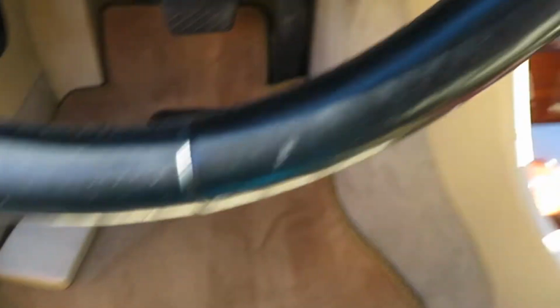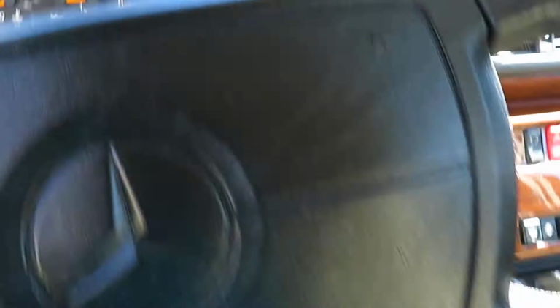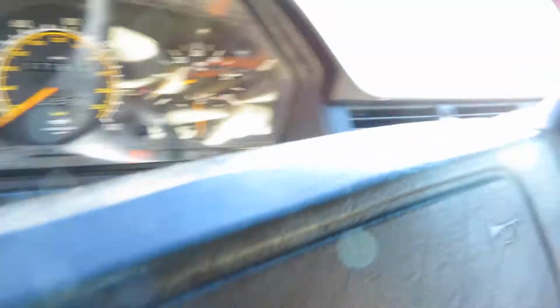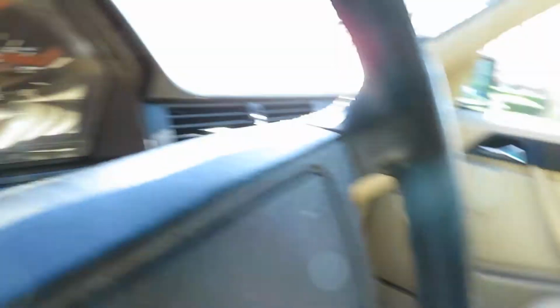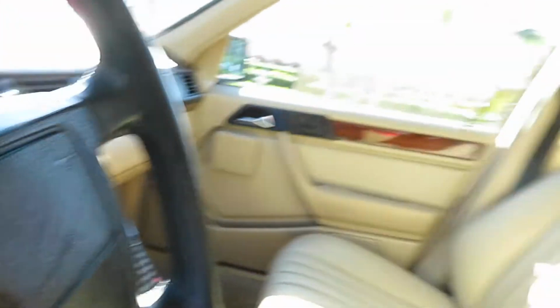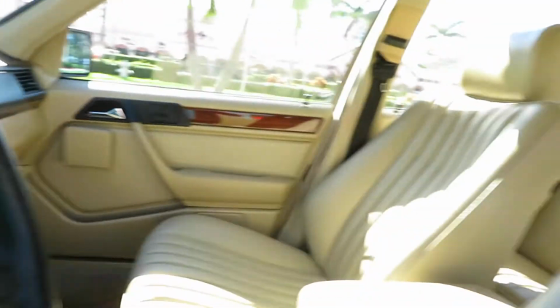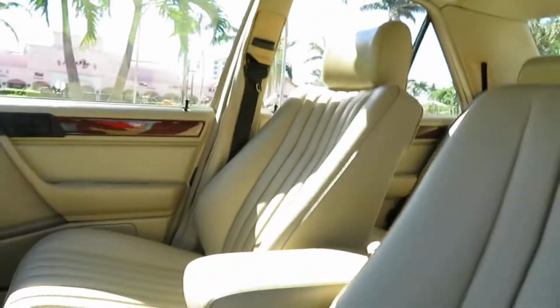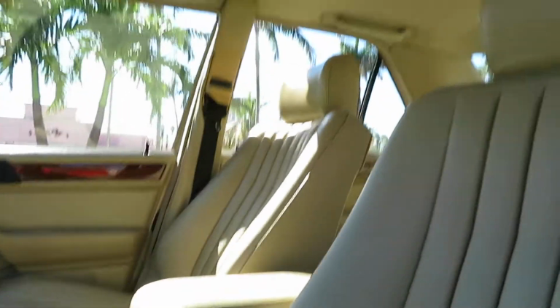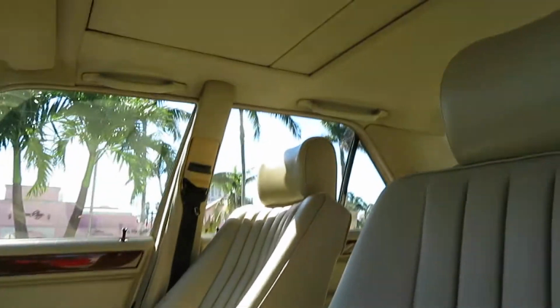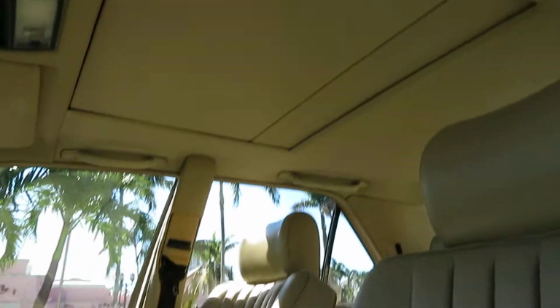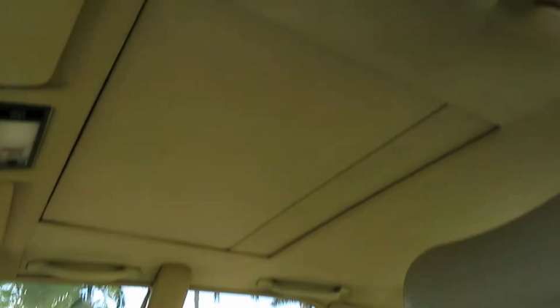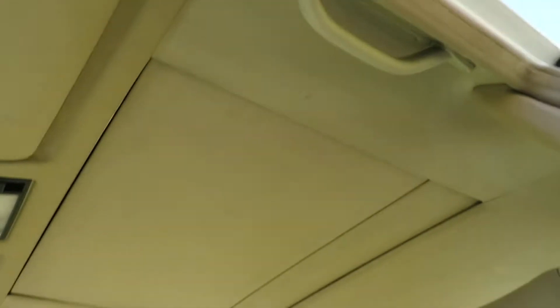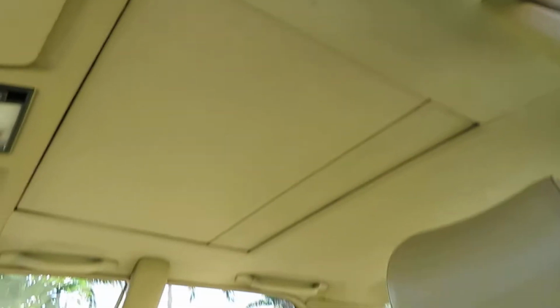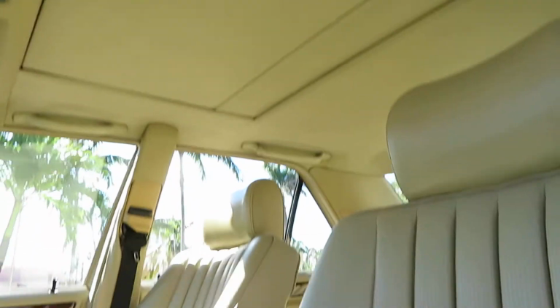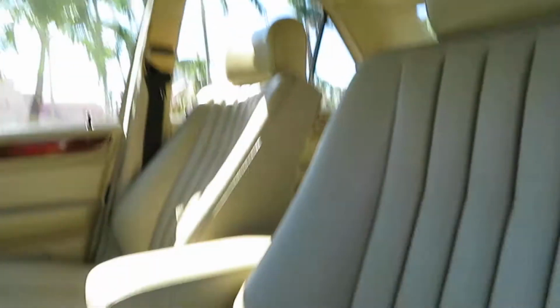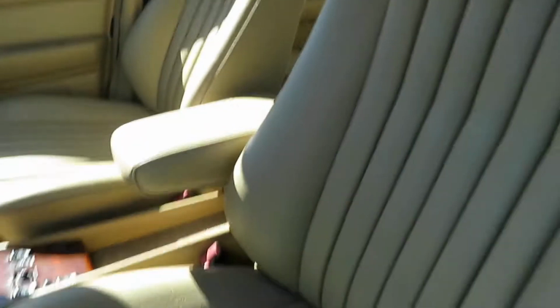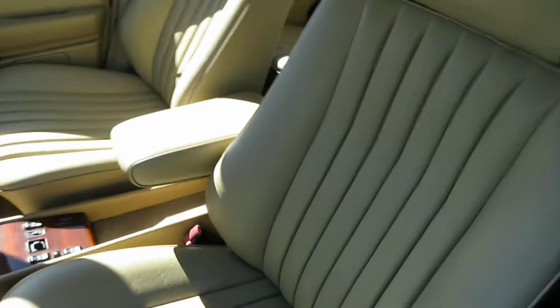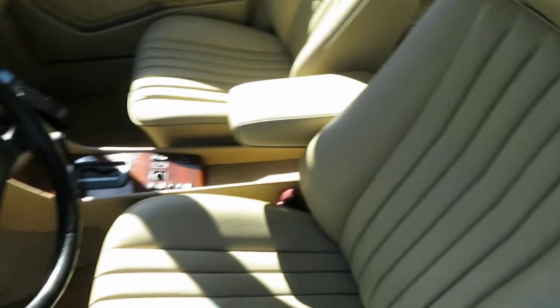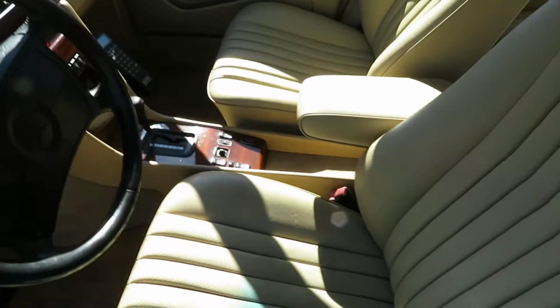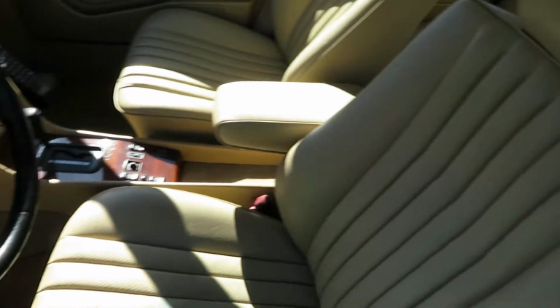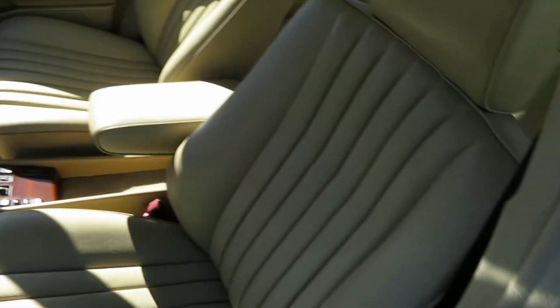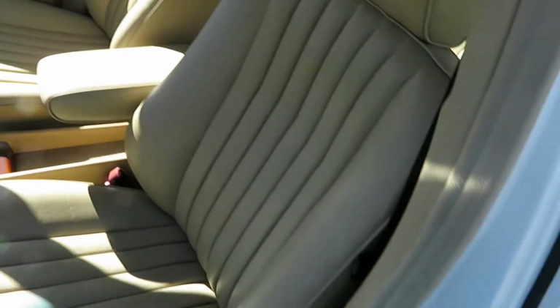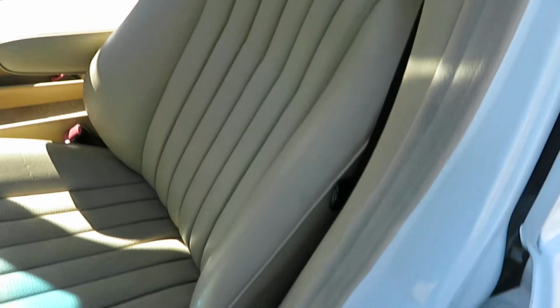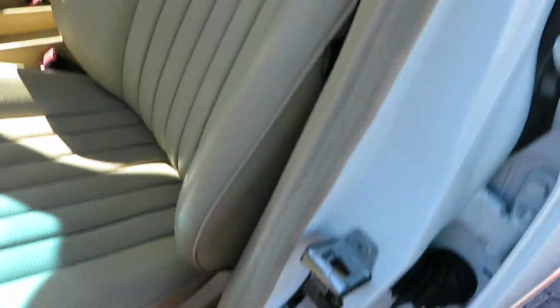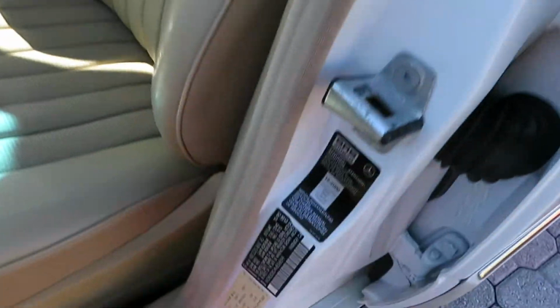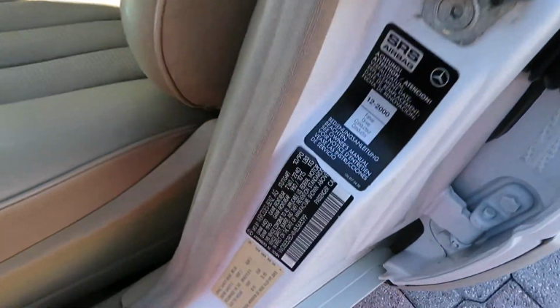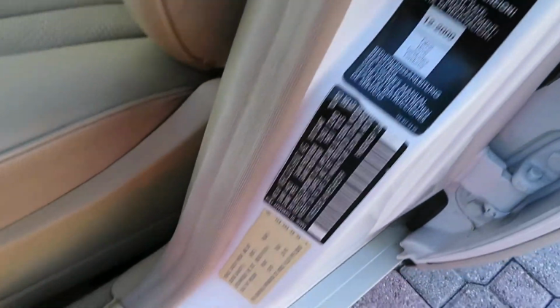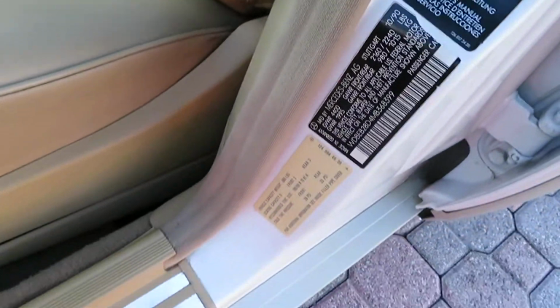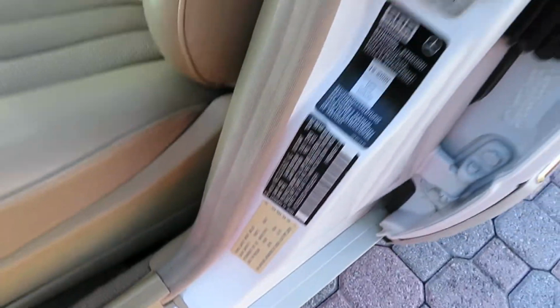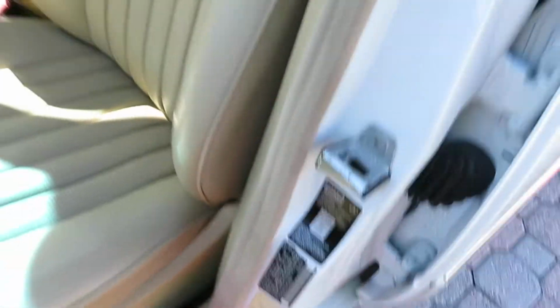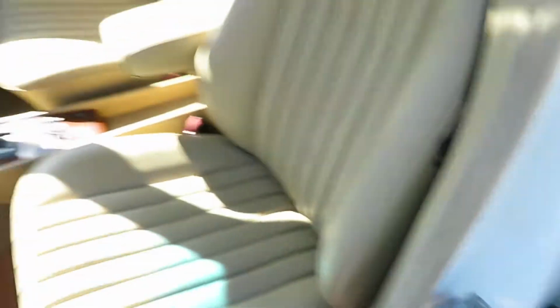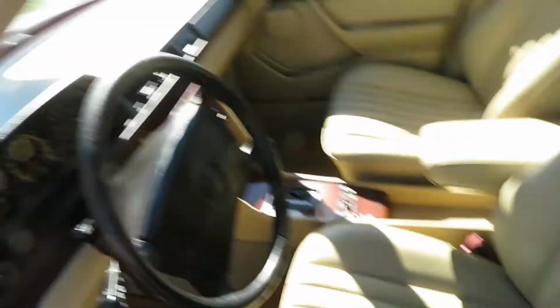Everything here is in perfect shape — absolutely perfect shape. Sunroof works perfectly, seats and carpet are immaculate. Non-smoking car, all the original stickers. Car is flawless.